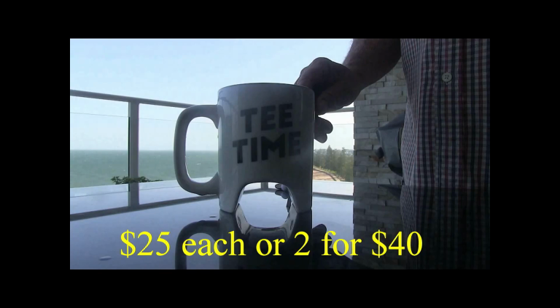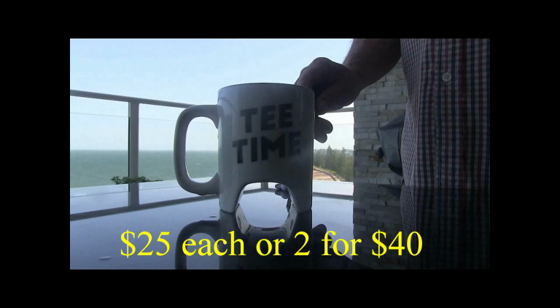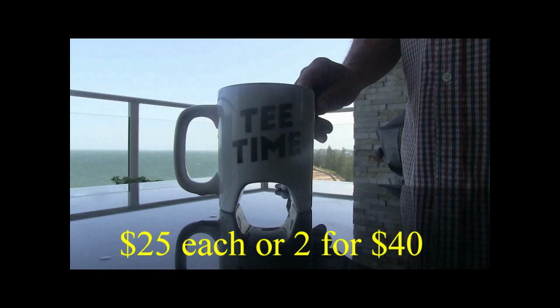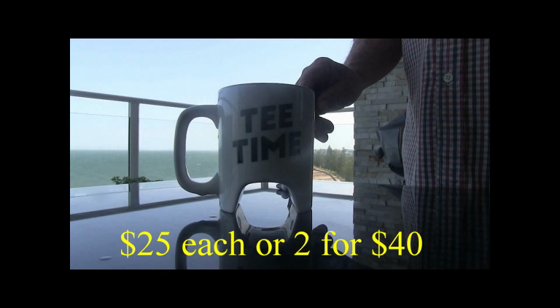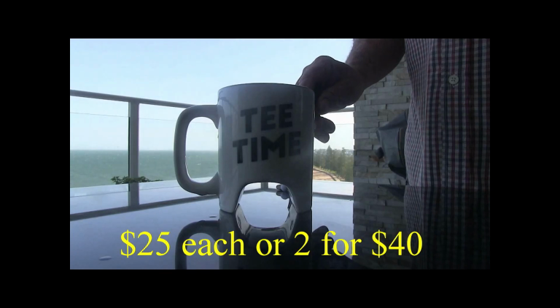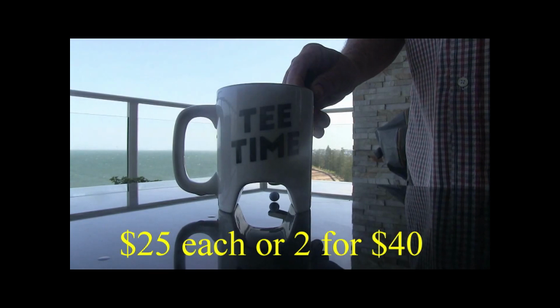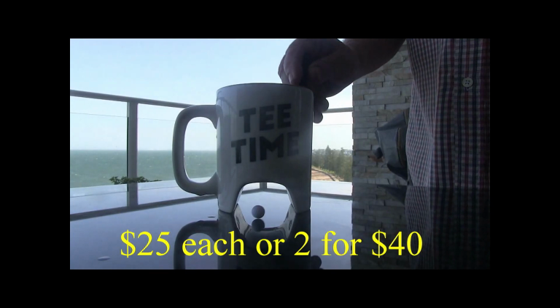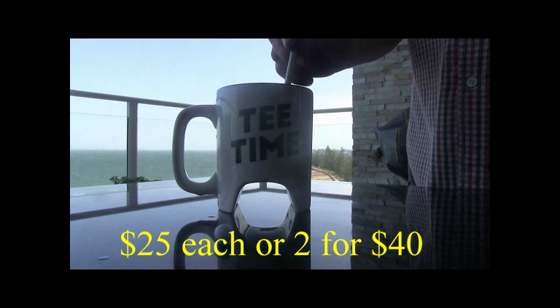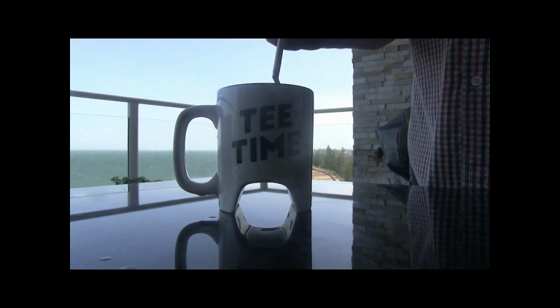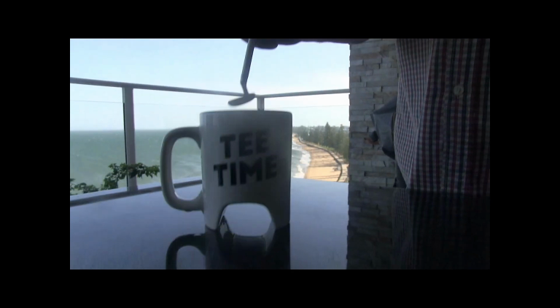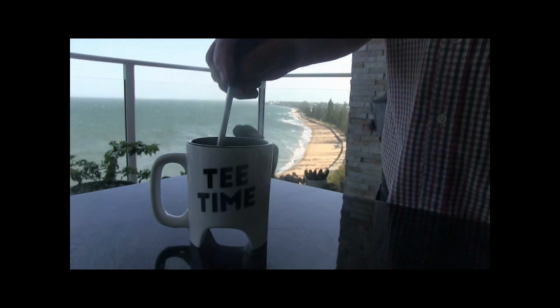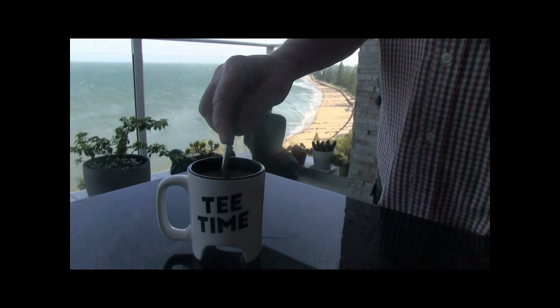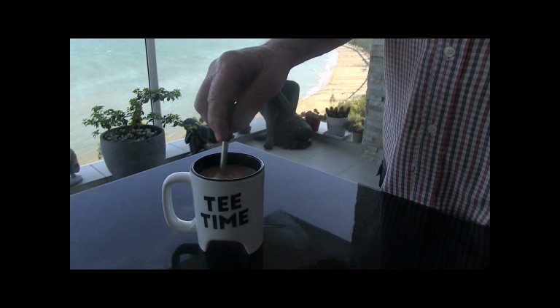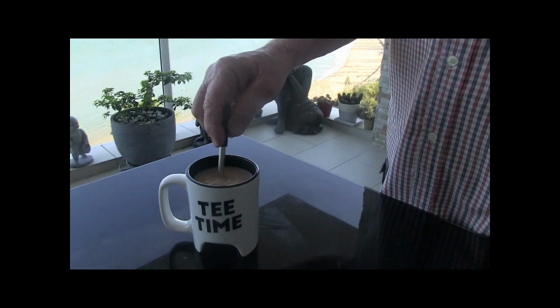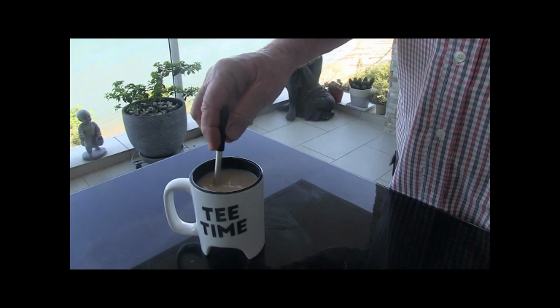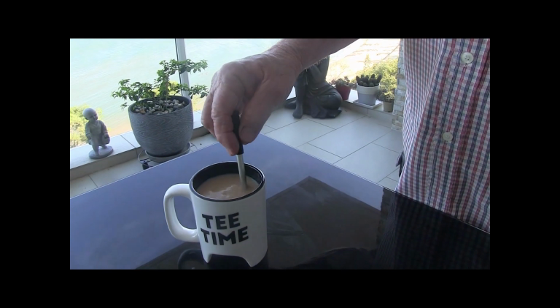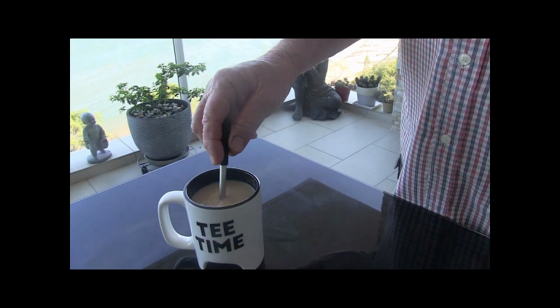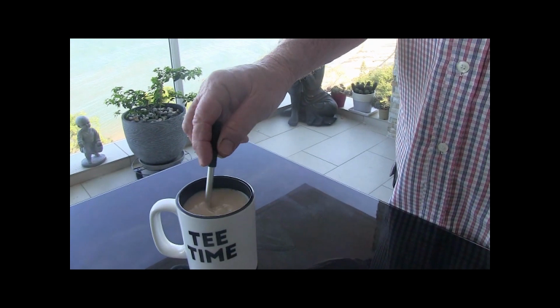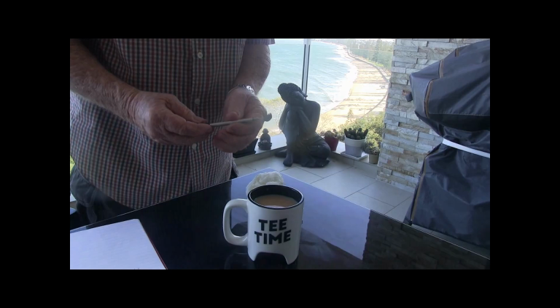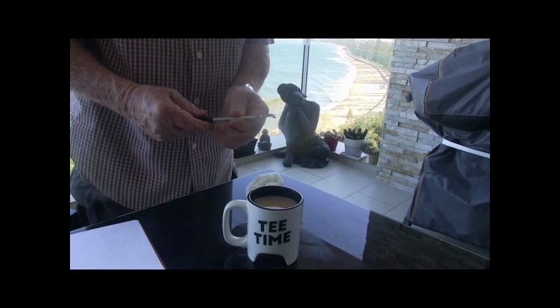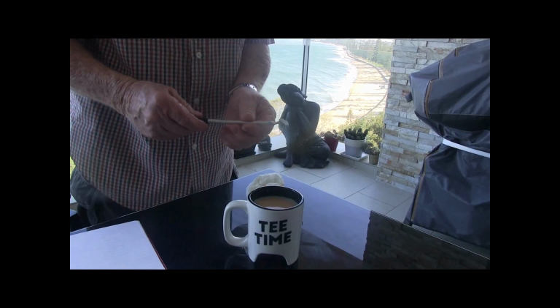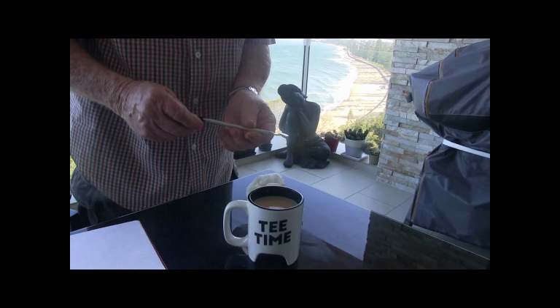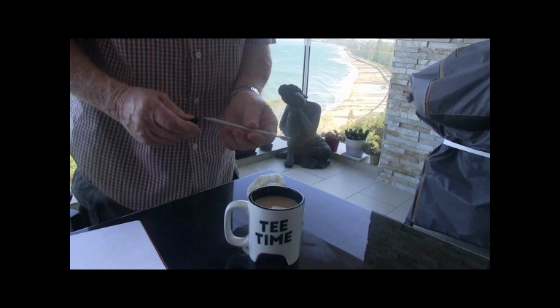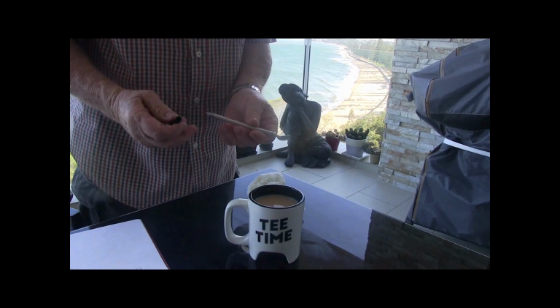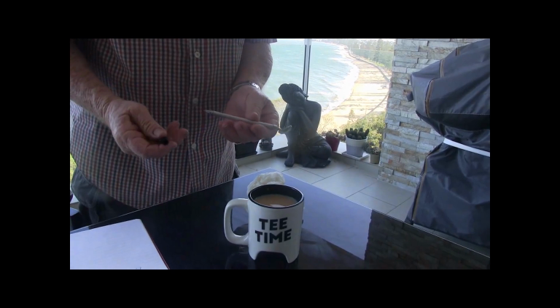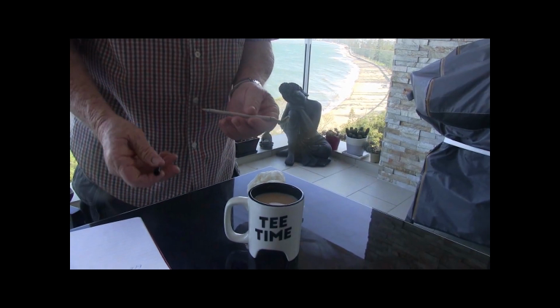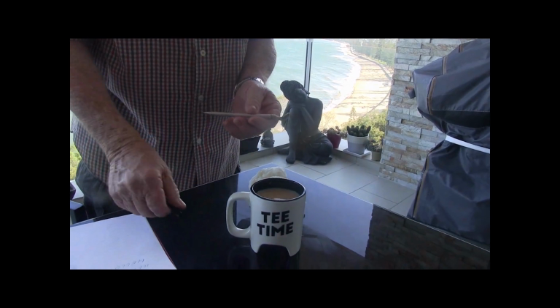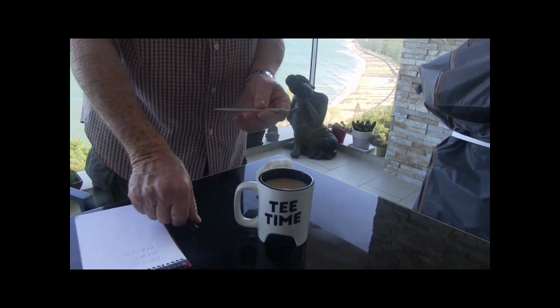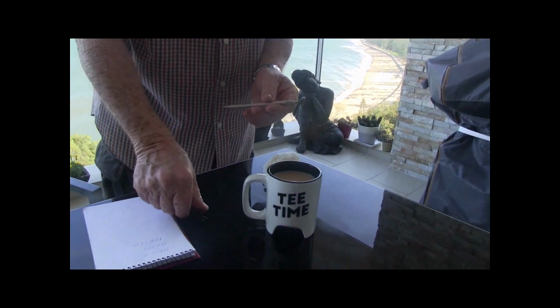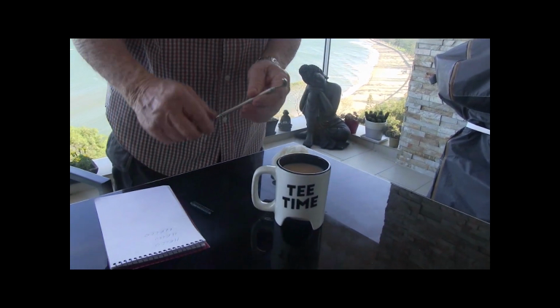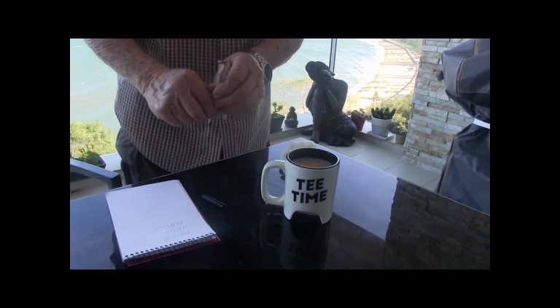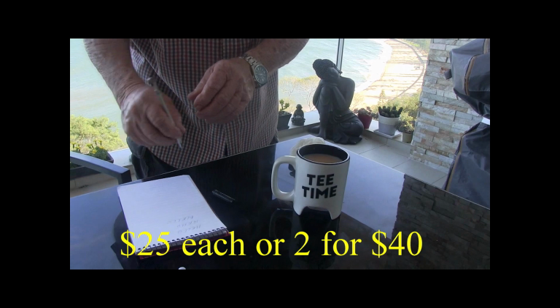Check out these gold marks — $25 each, two for 40 bucks. The putter turns into a drink stirrer, and then the drink stirrer turns into a pen. What a great gift.